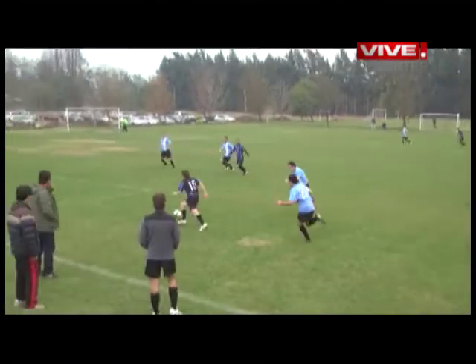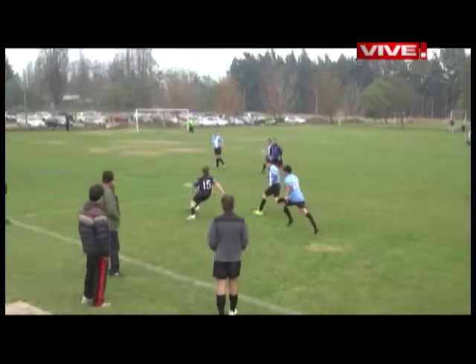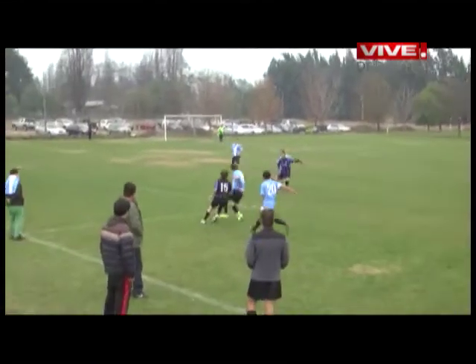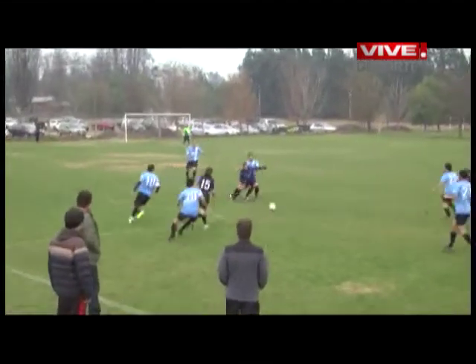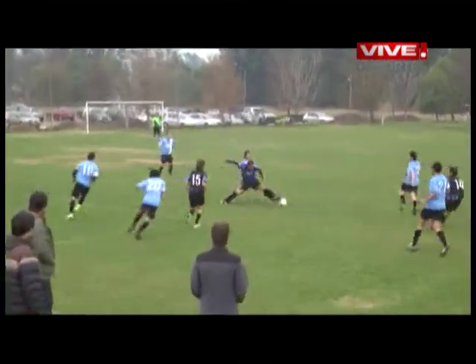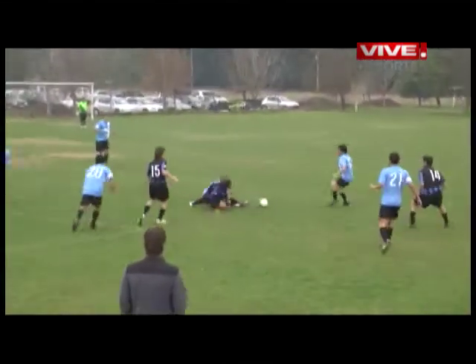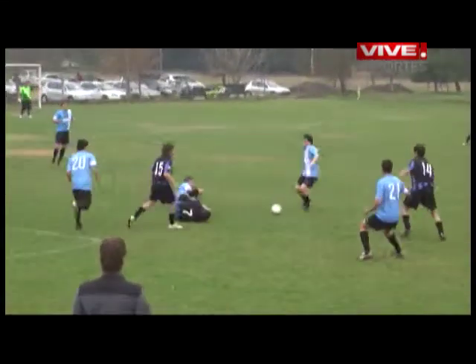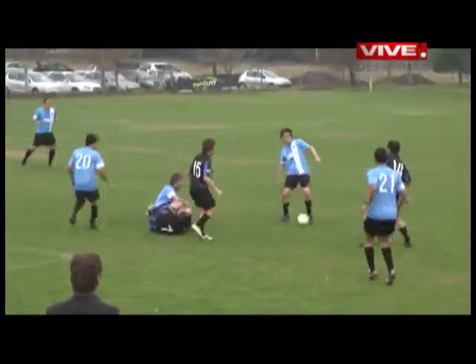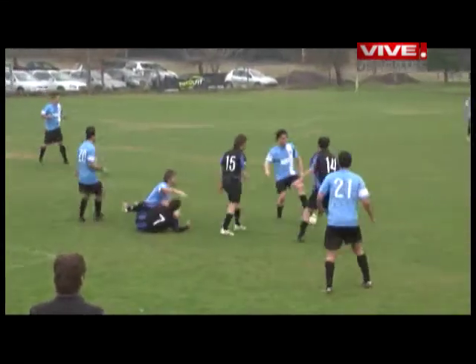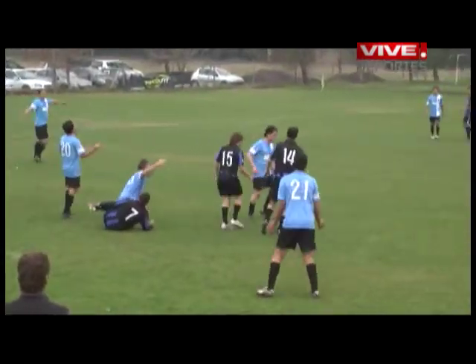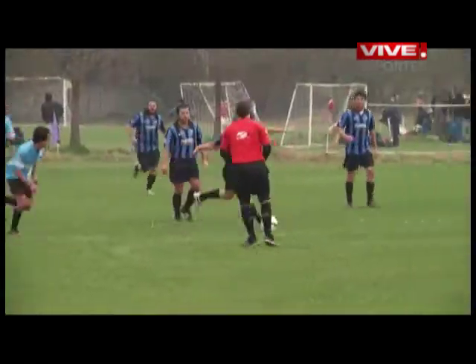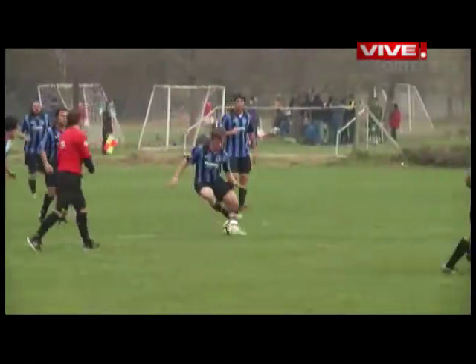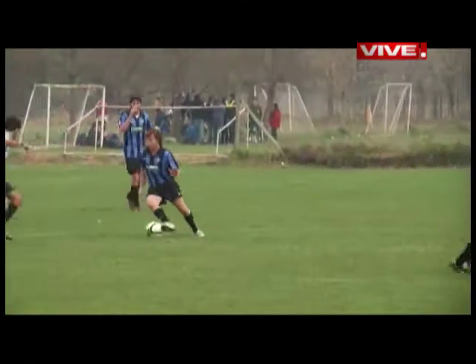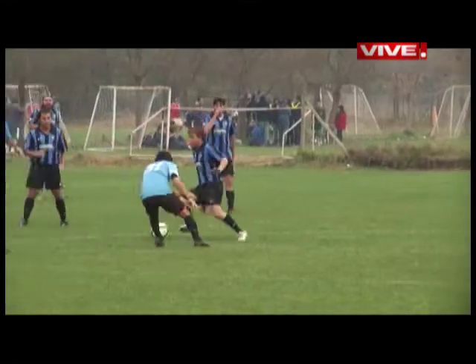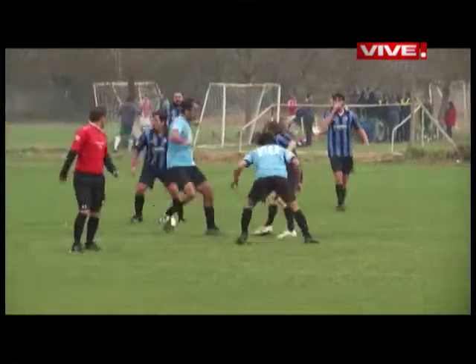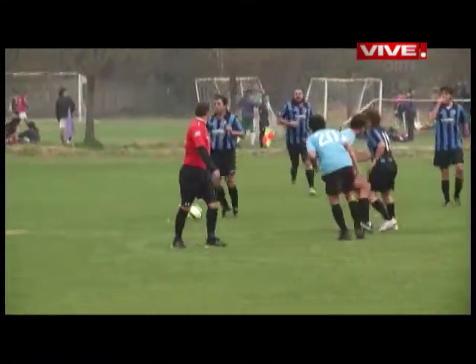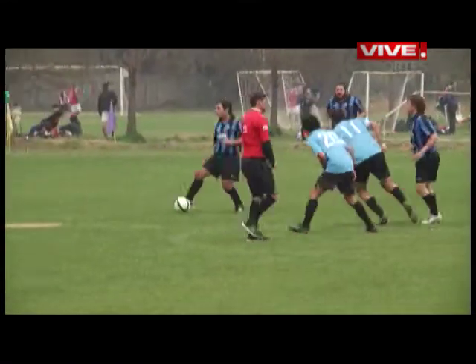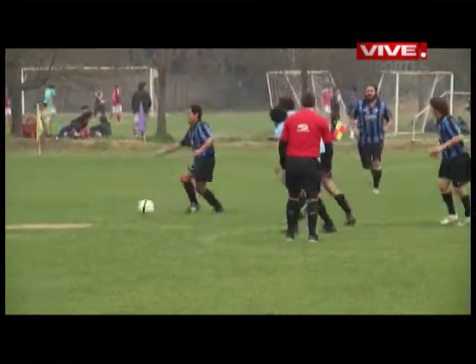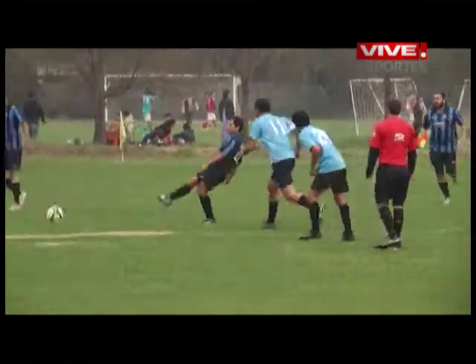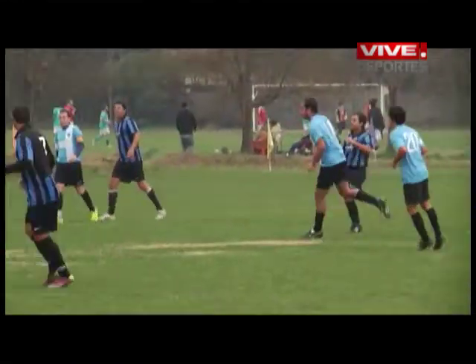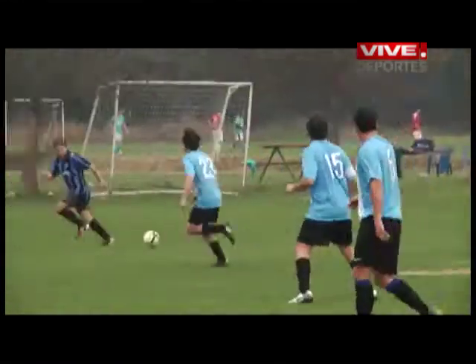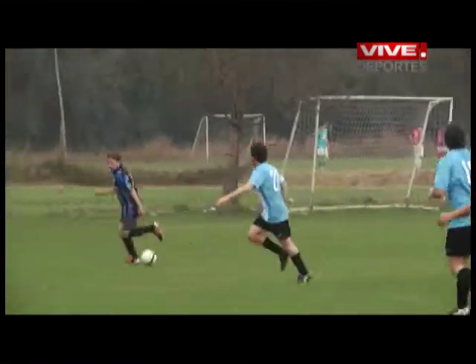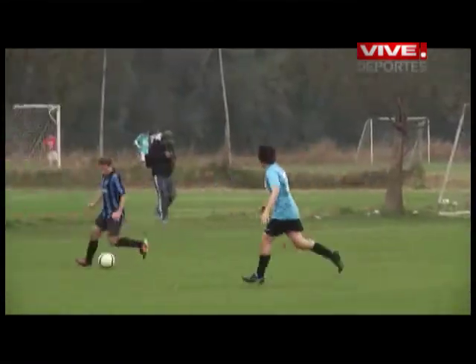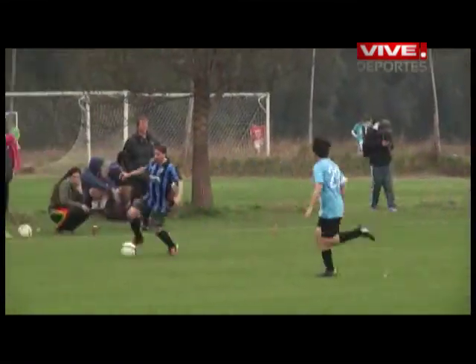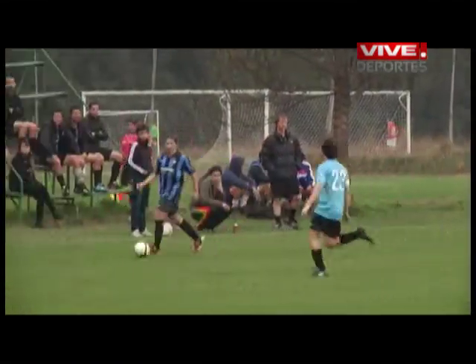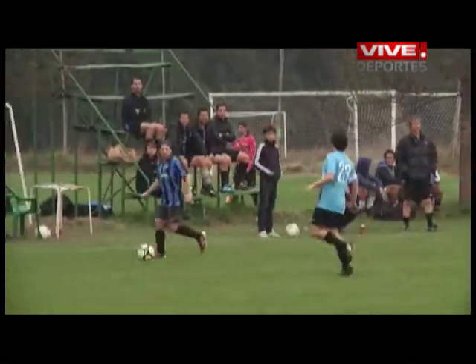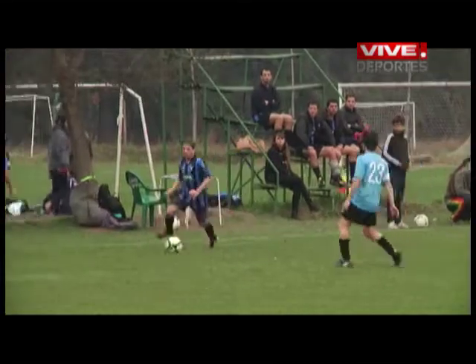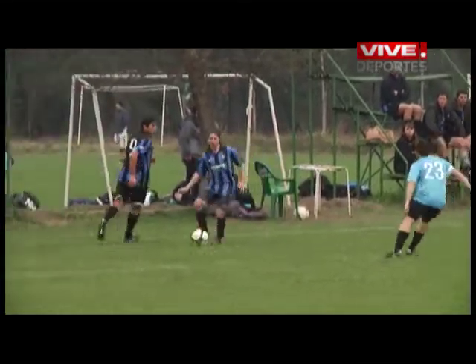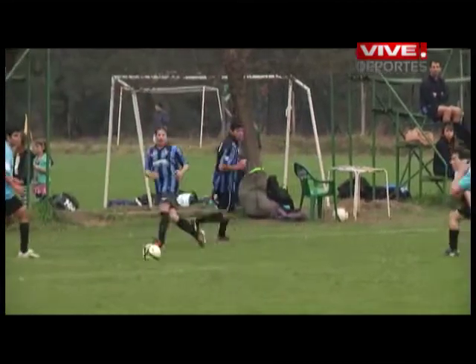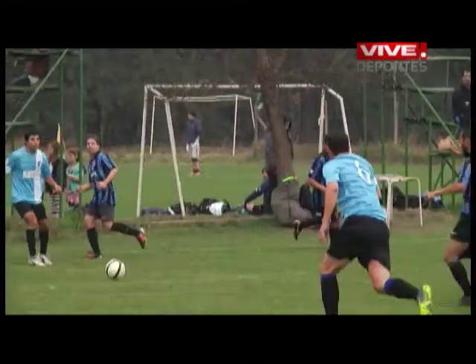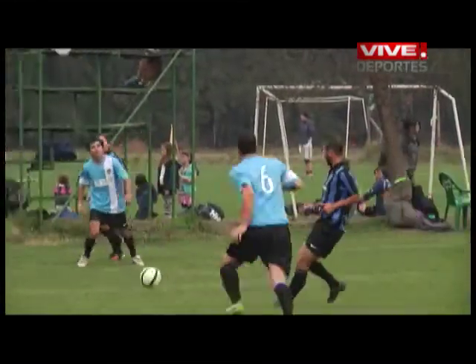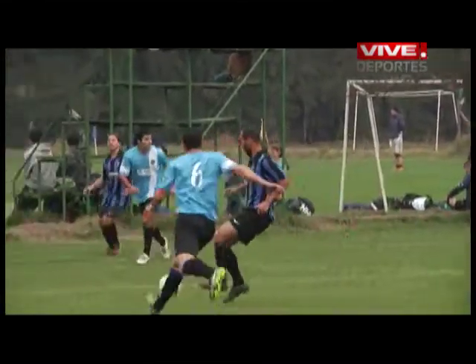En los primeros 15 minutos, Cocodrilo hace circular el balón por intermedio de los Domínguez. Tanto Ernesto, que viste la camiseta número 15, y Francisco con la 4, intentan quebrar las líneas y producir peligro.